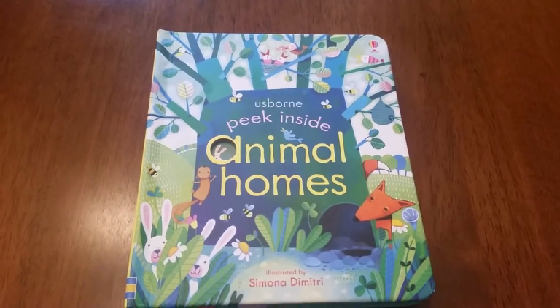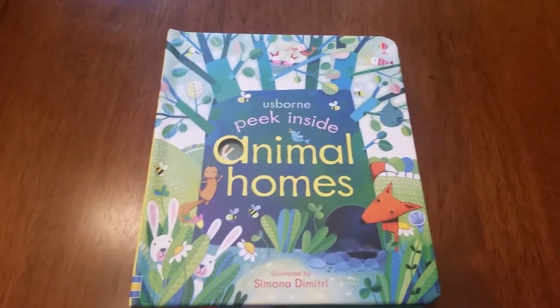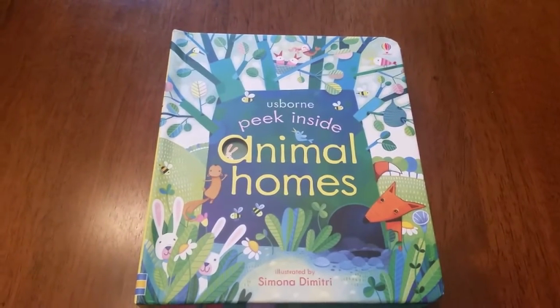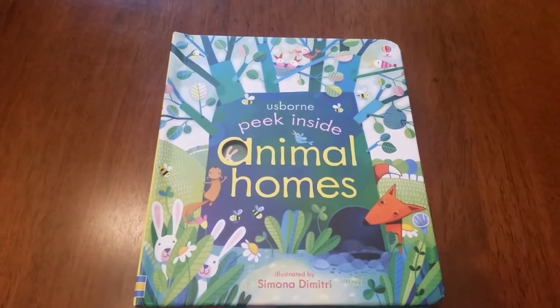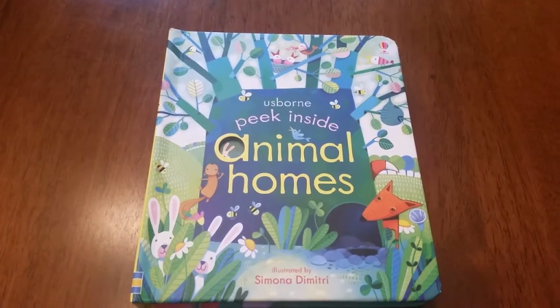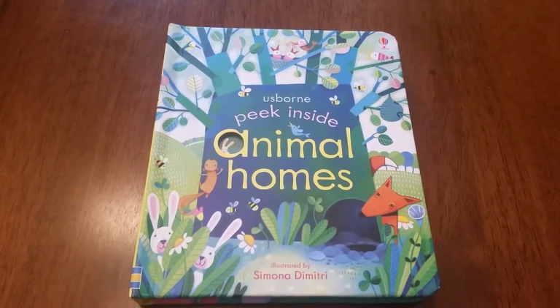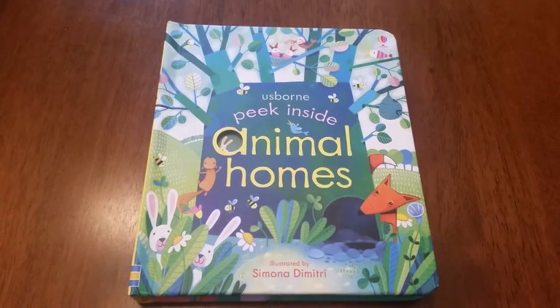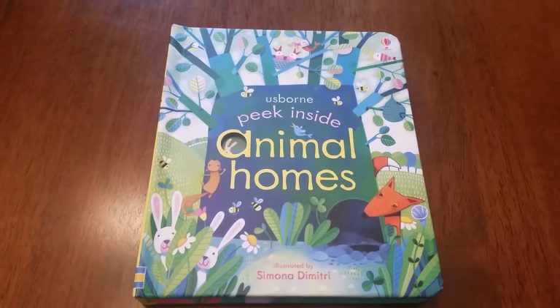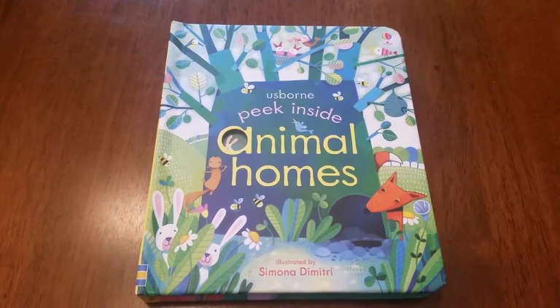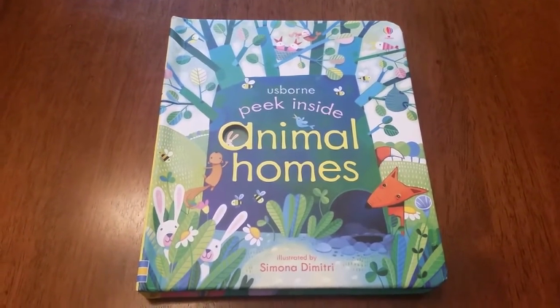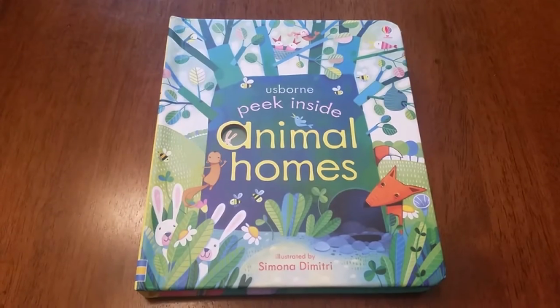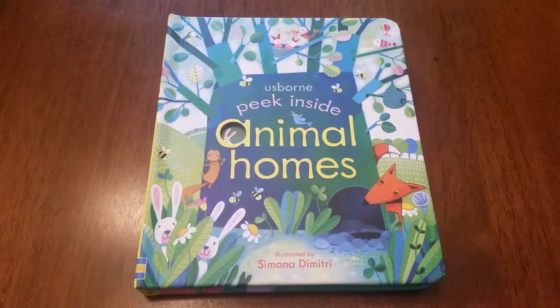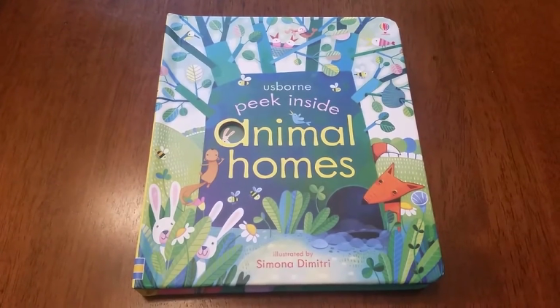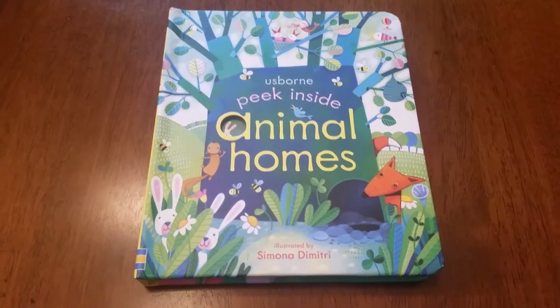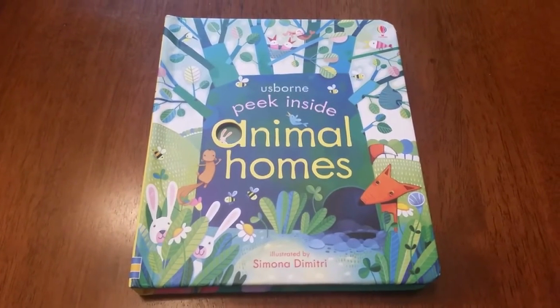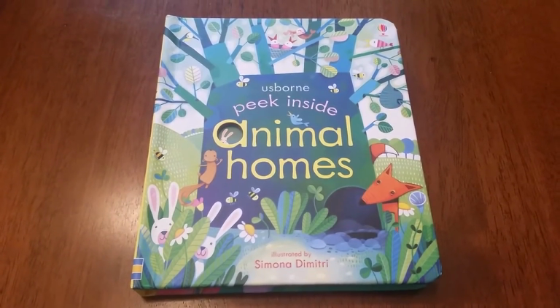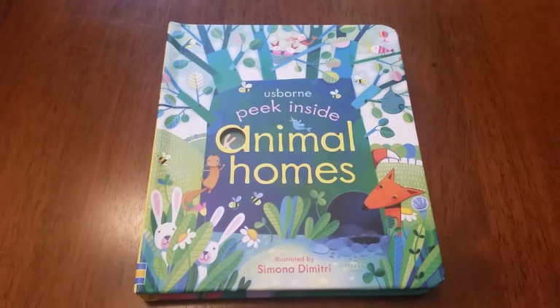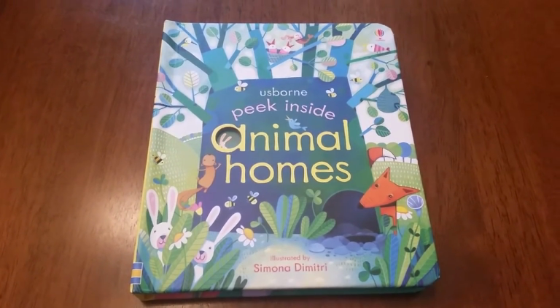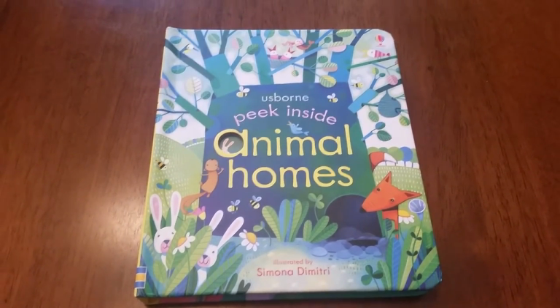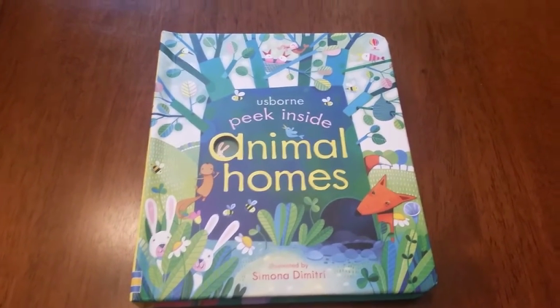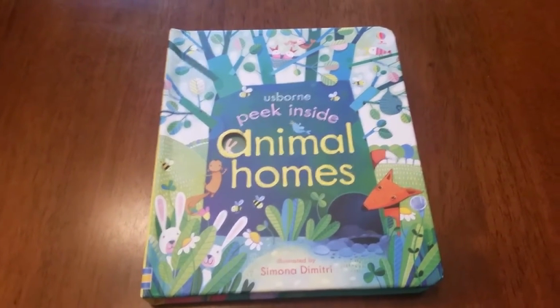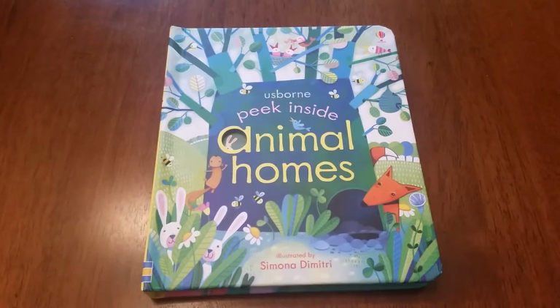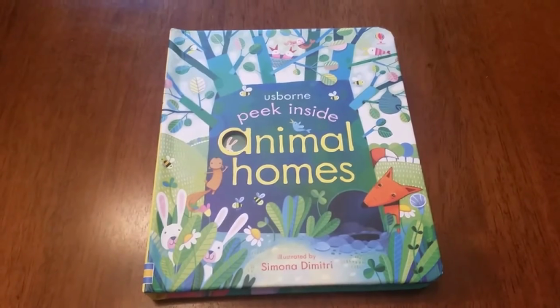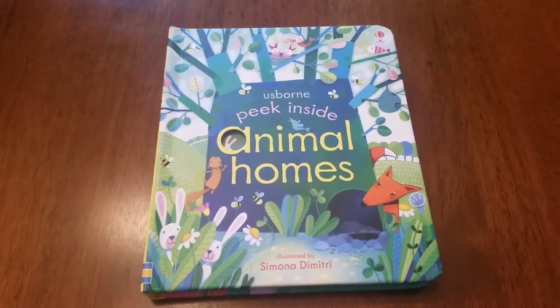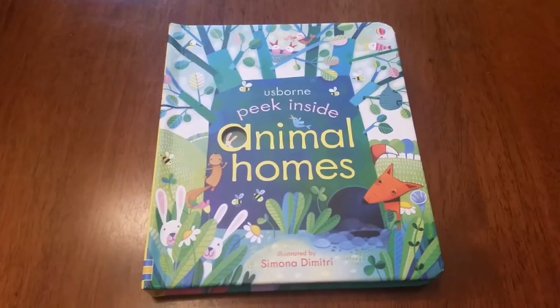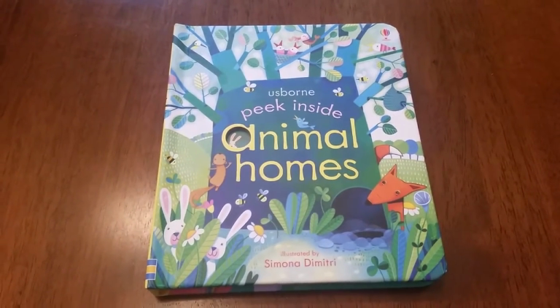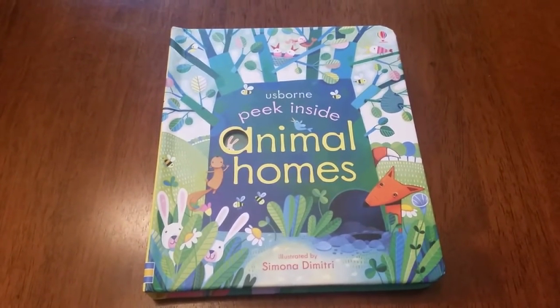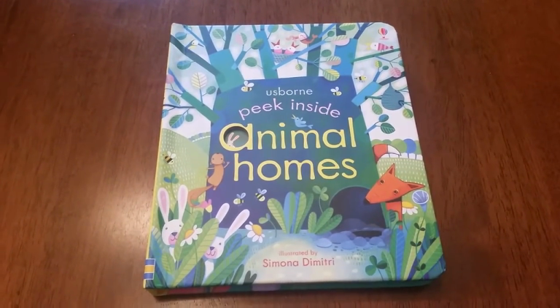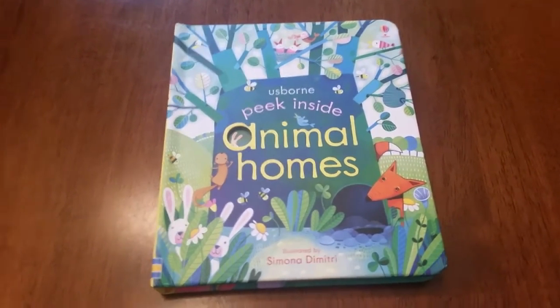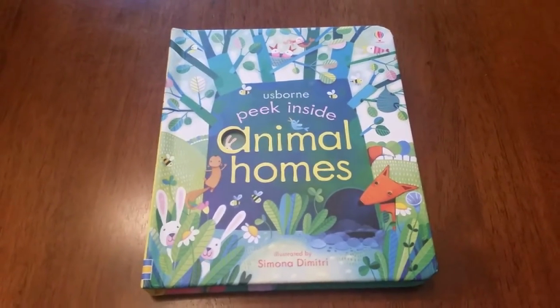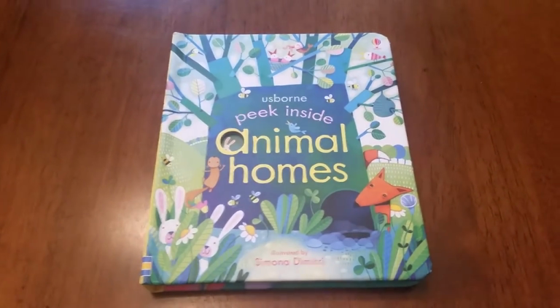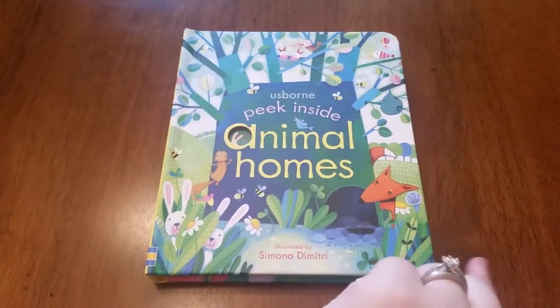Hi! Thanks for joining us at For the Love of Usborne. Usborne Books and More is famous for their flap books — nobody does them better than we do. And the Peek Inside series are flap books for our youngest readers.